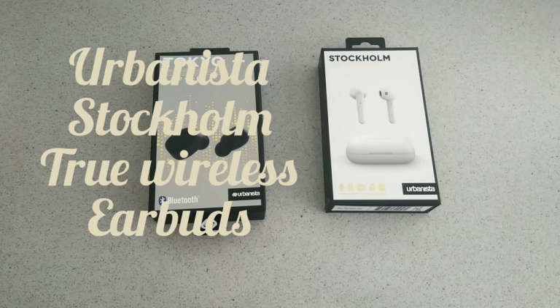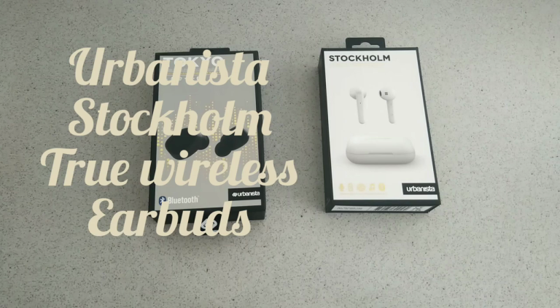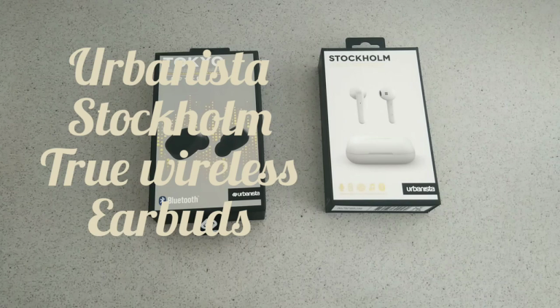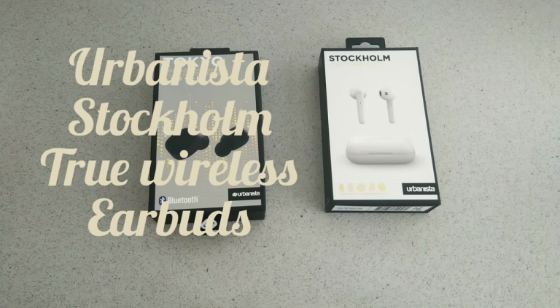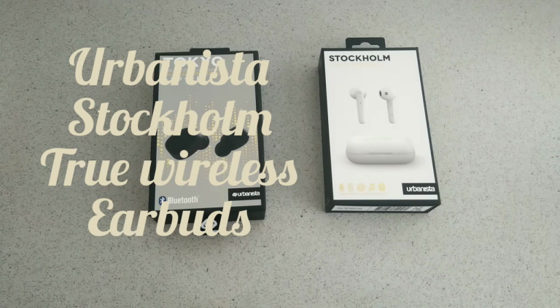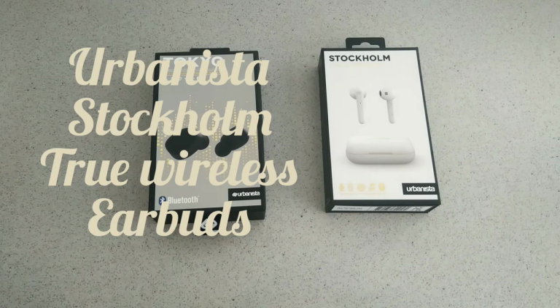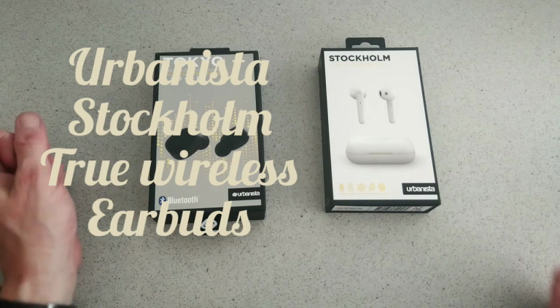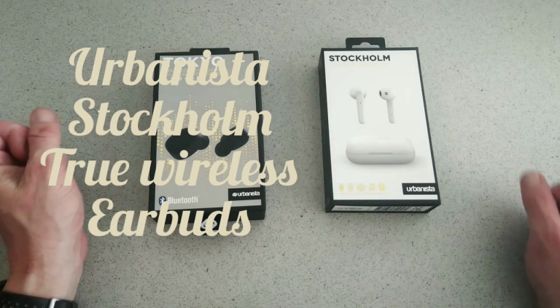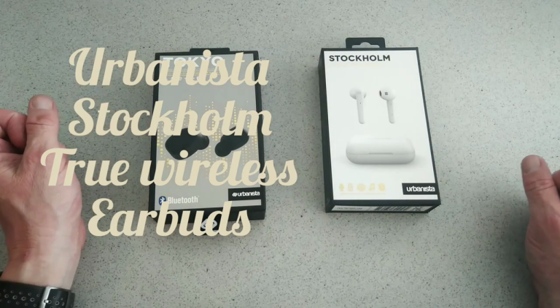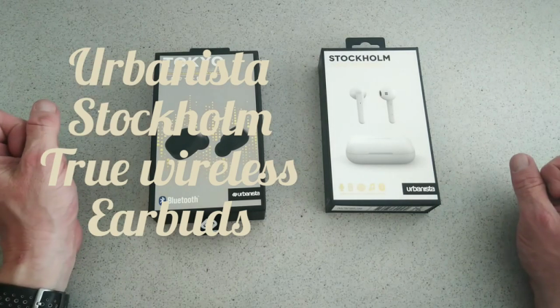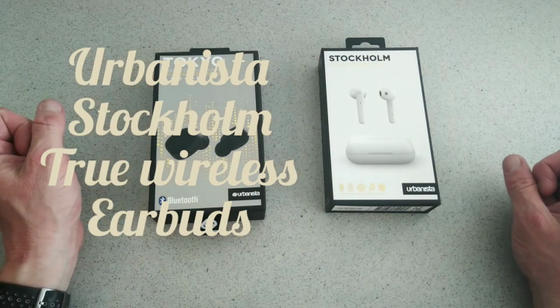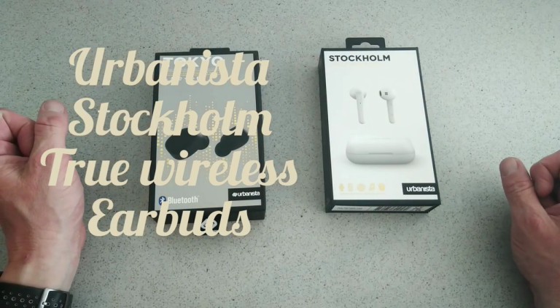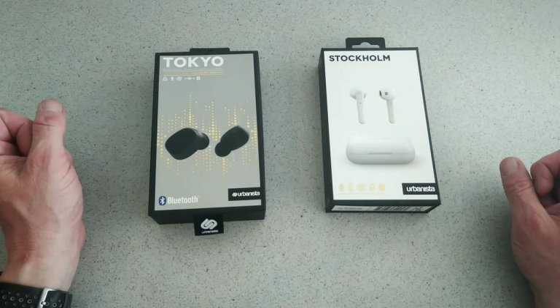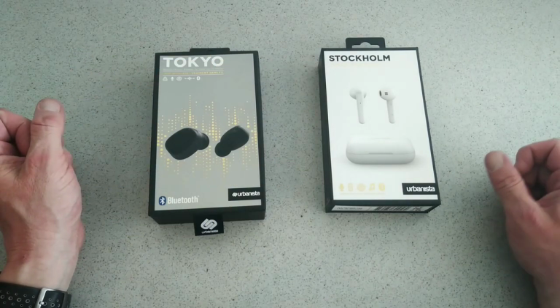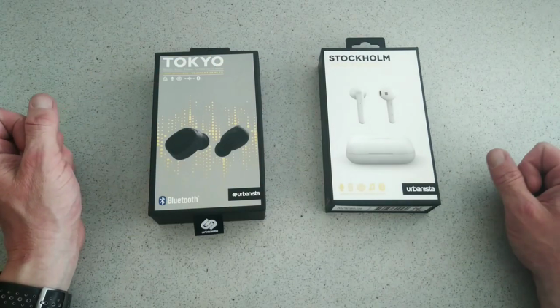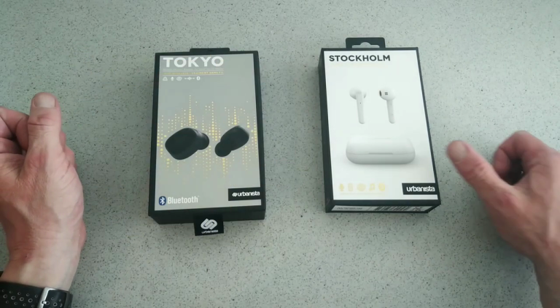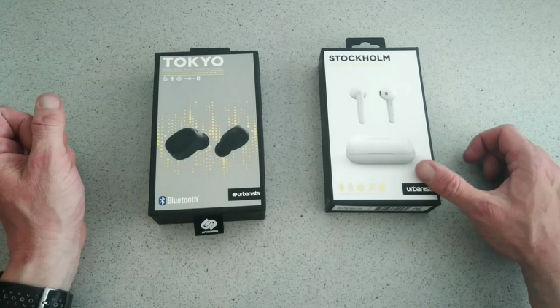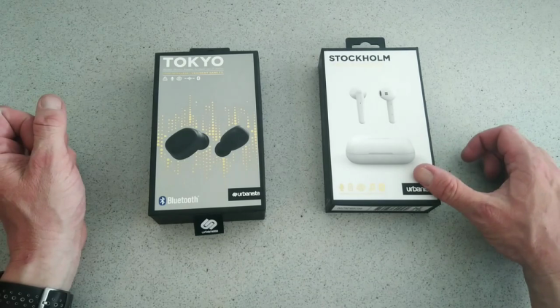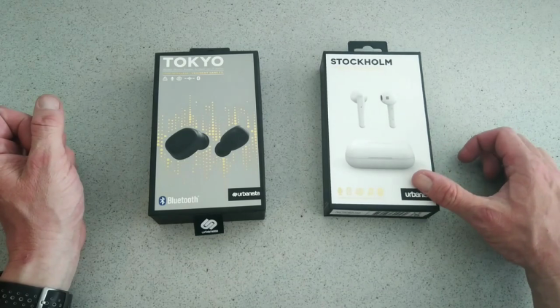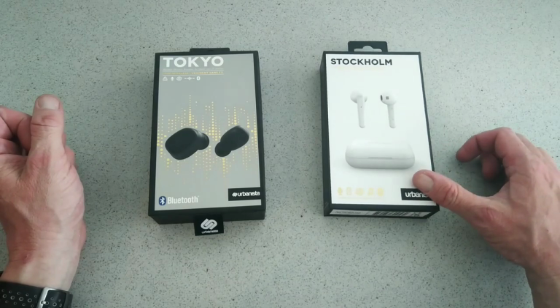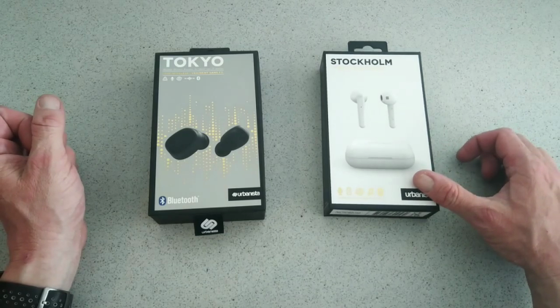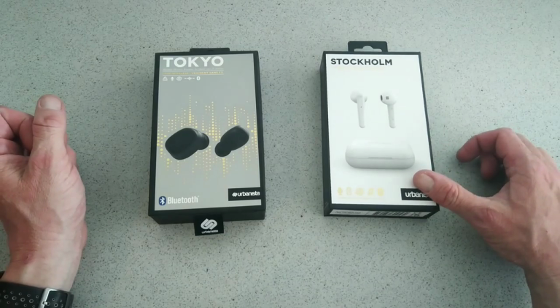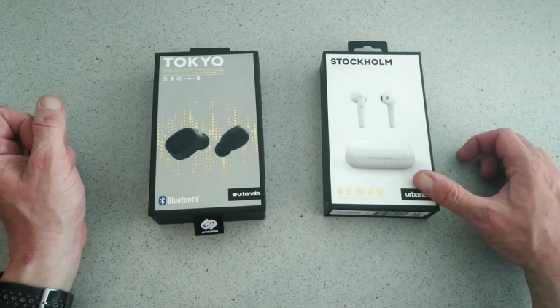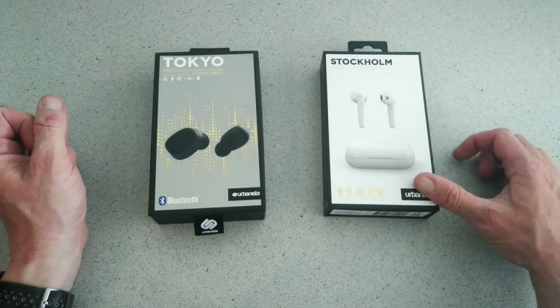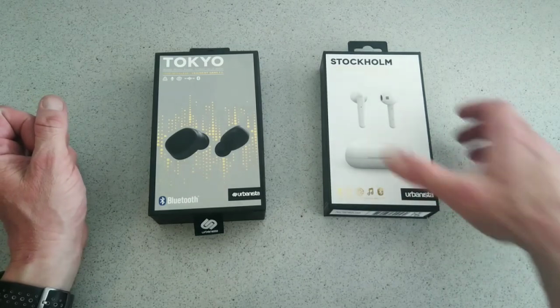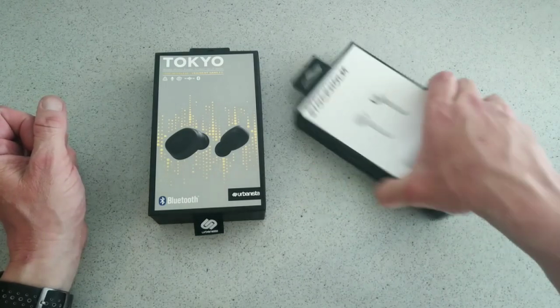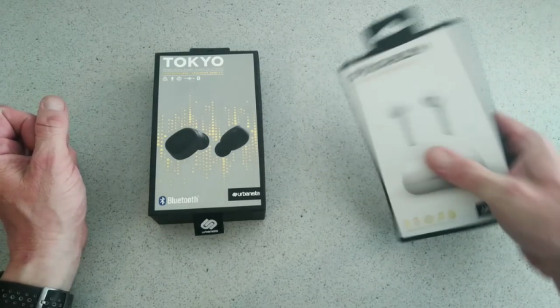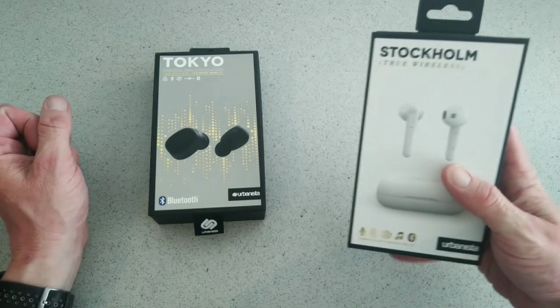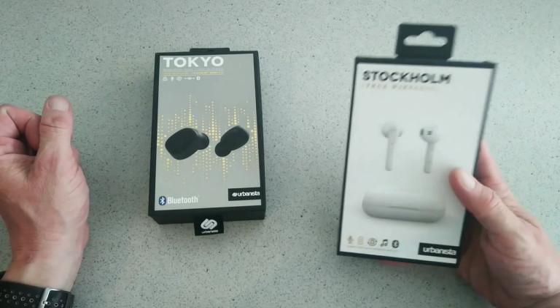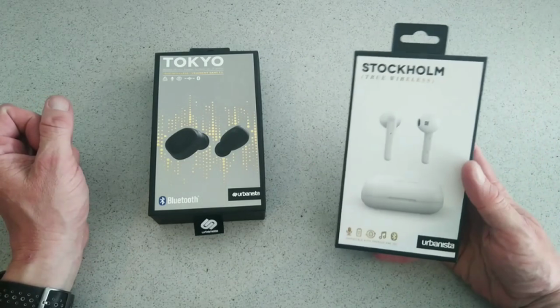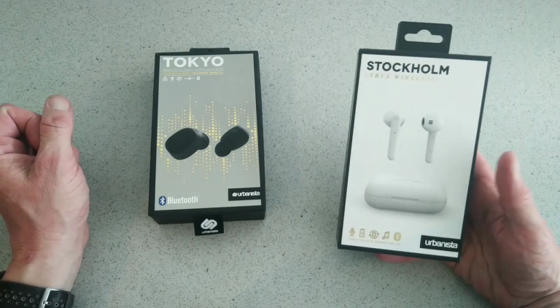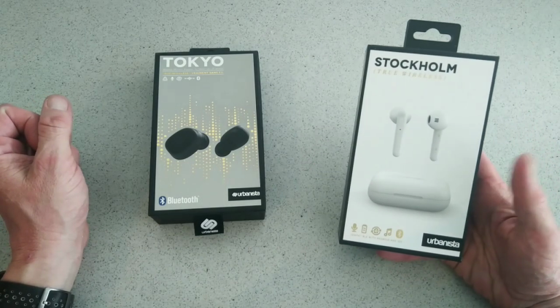Hello, this is Jim from TechBuzz and today we're going to give you a quick first look unboxing of the all-new Urbanista Stockholm True Wireless Earbuds.